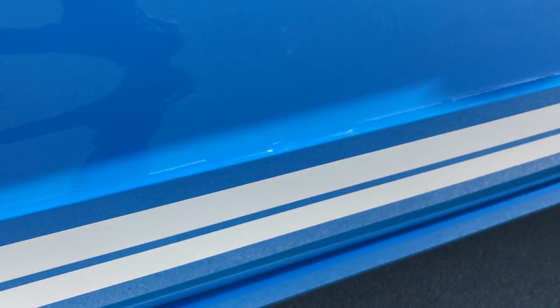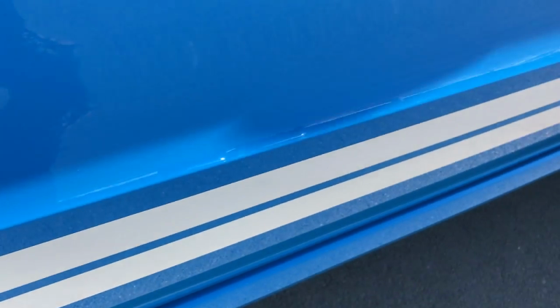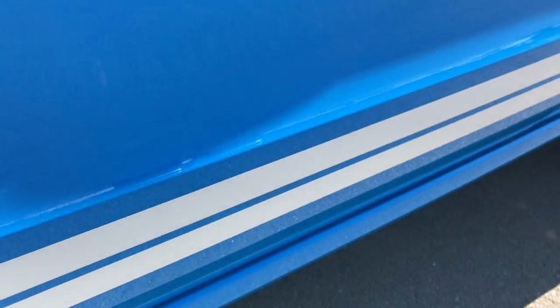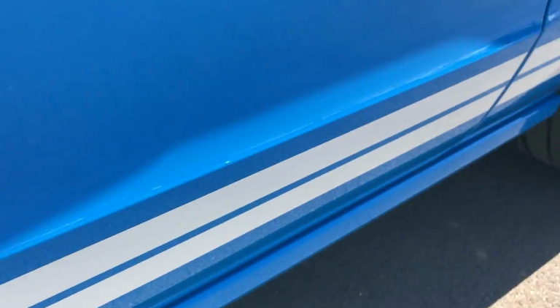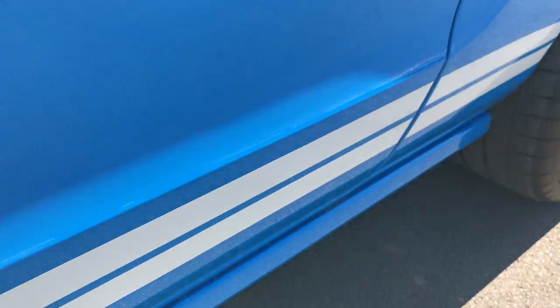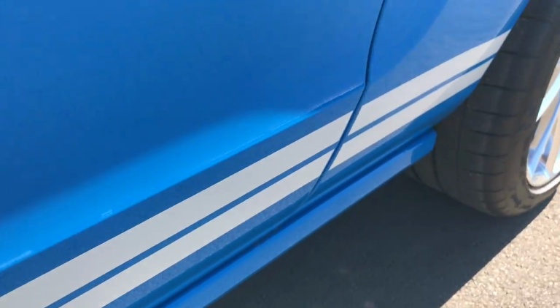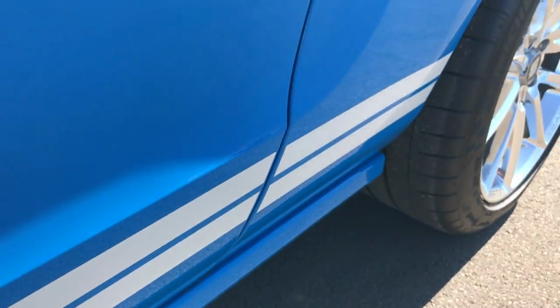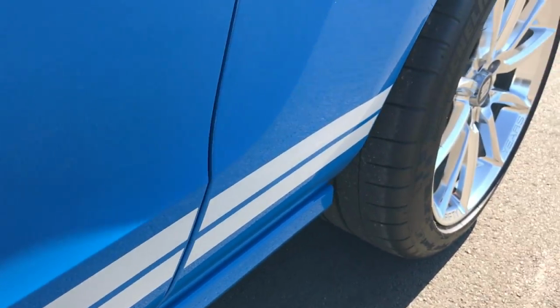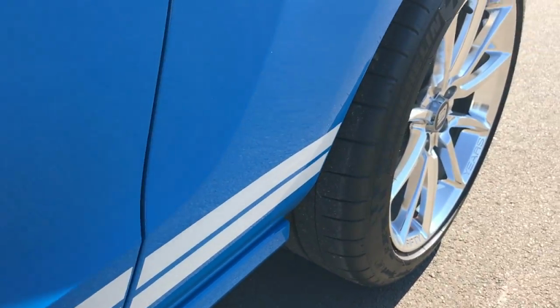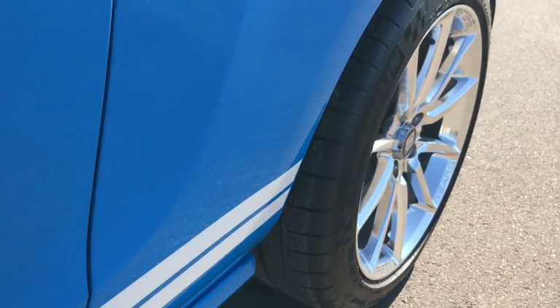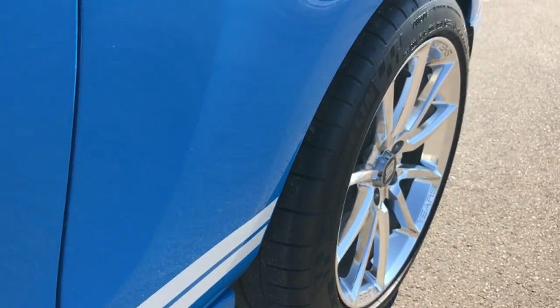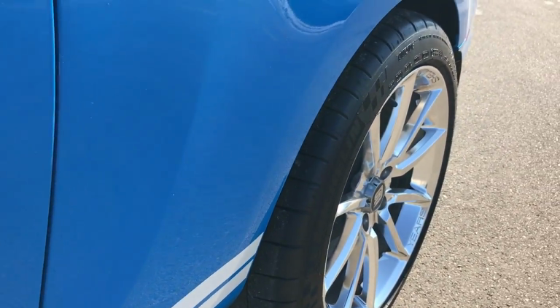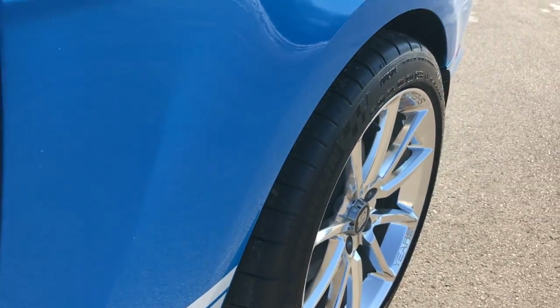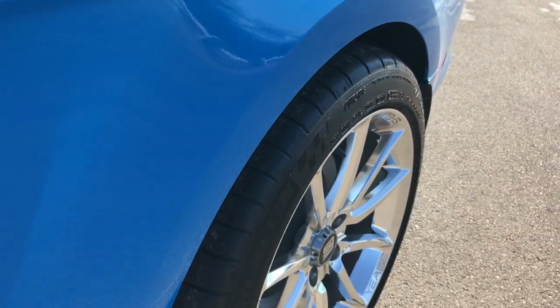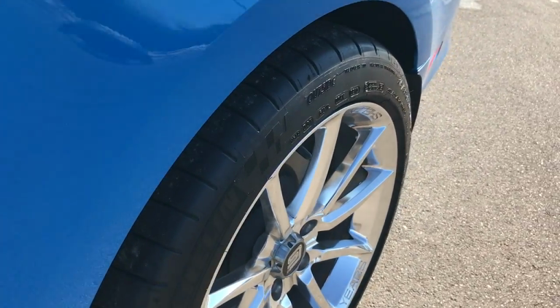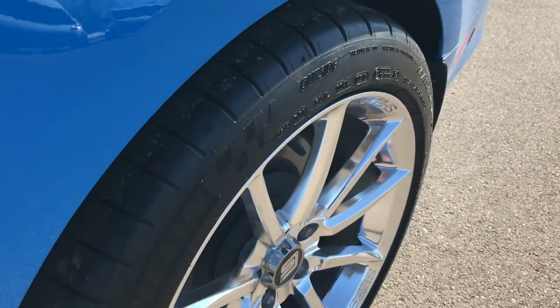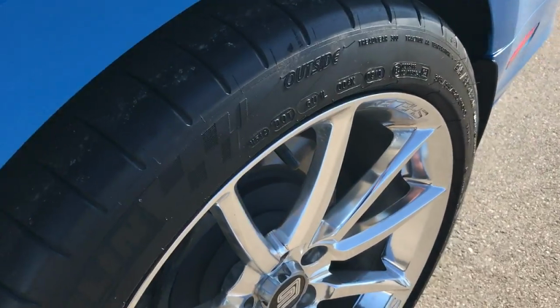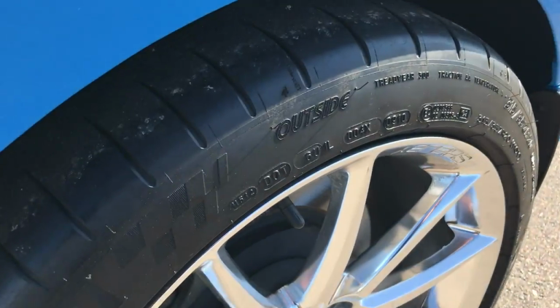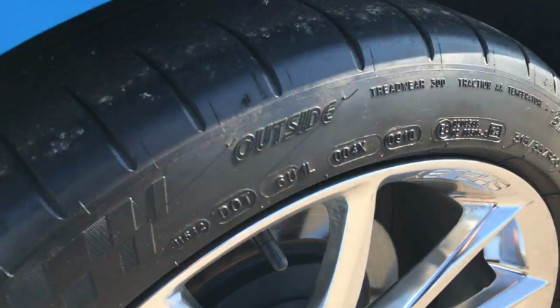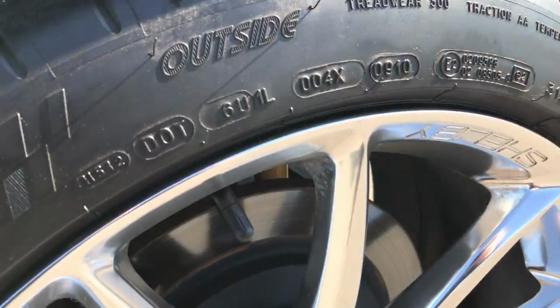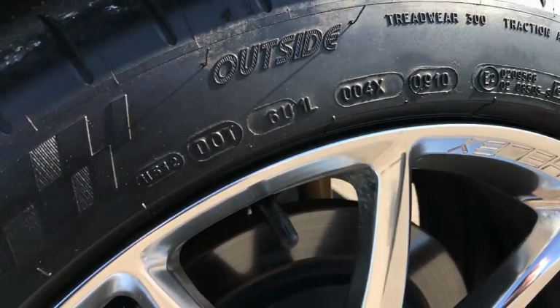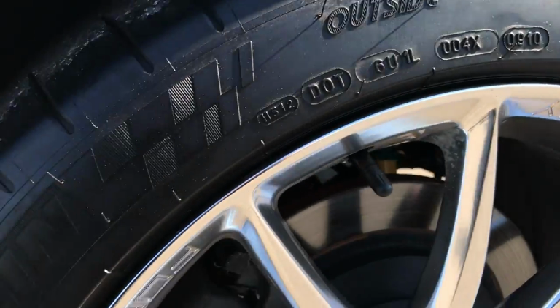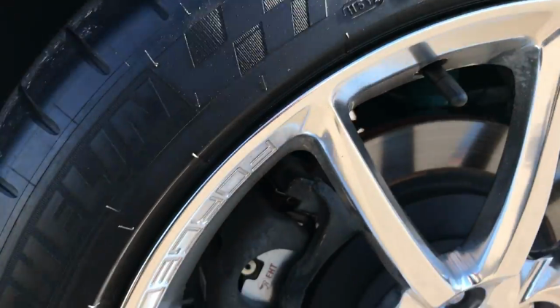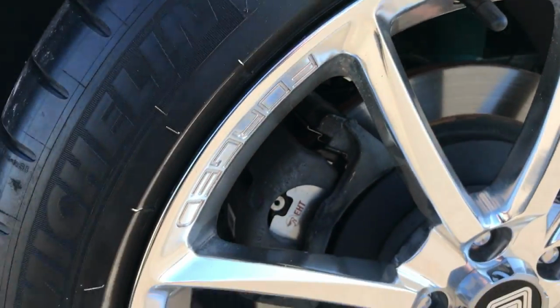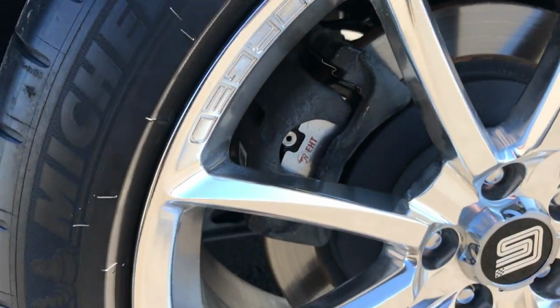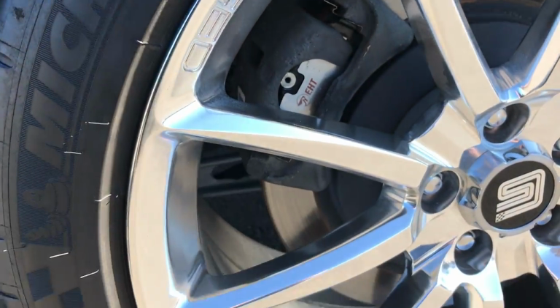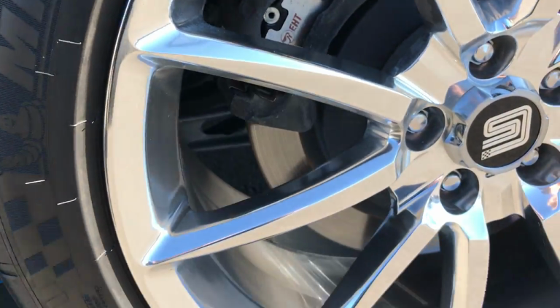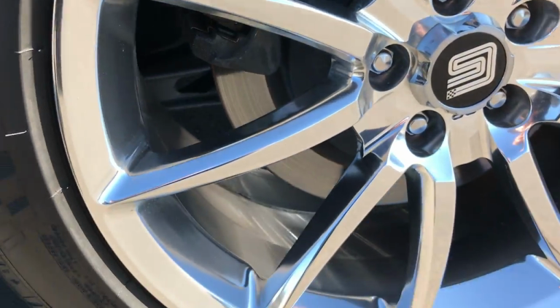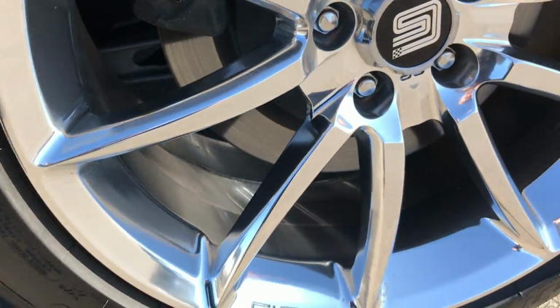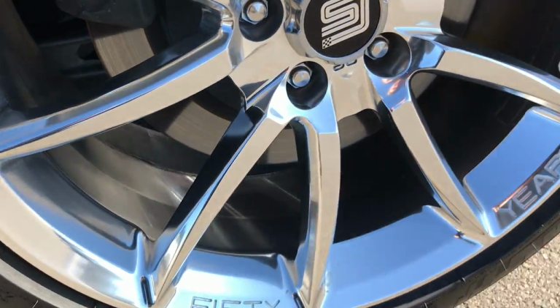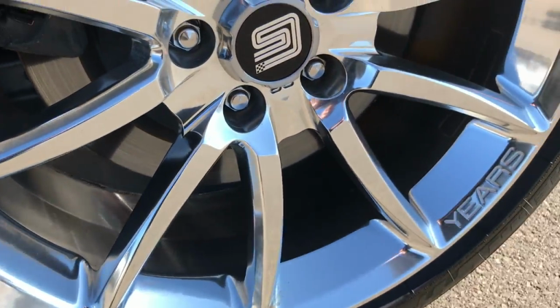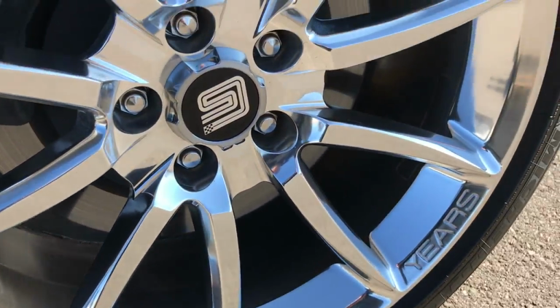The stripes are in excellent condition, and this rear rim is in excellent condition as well.